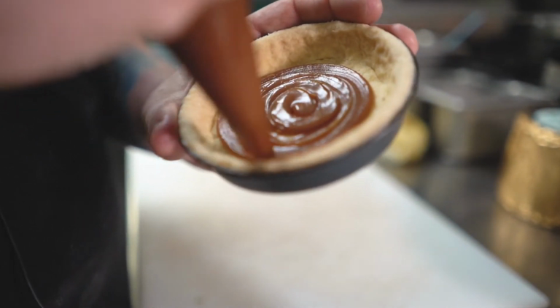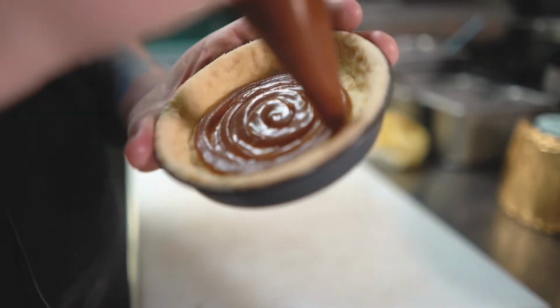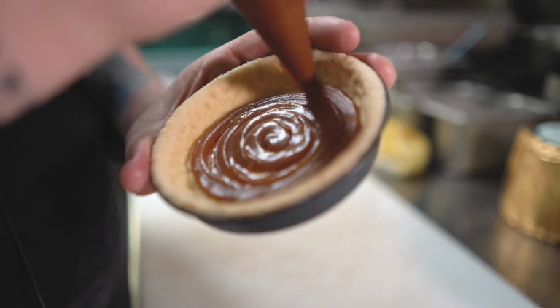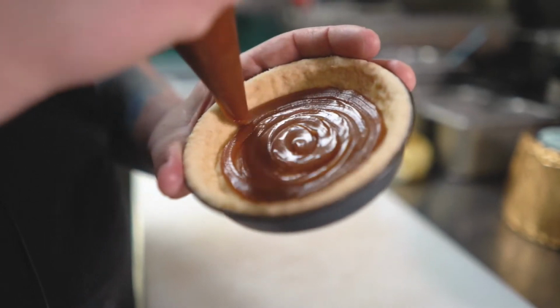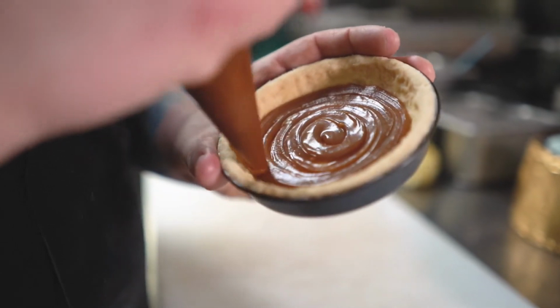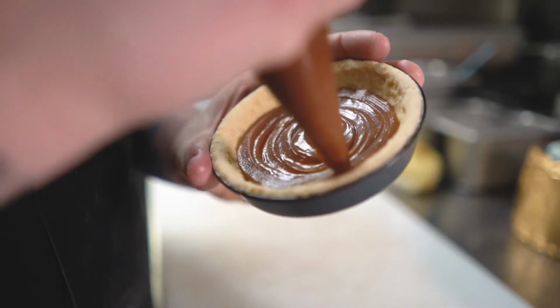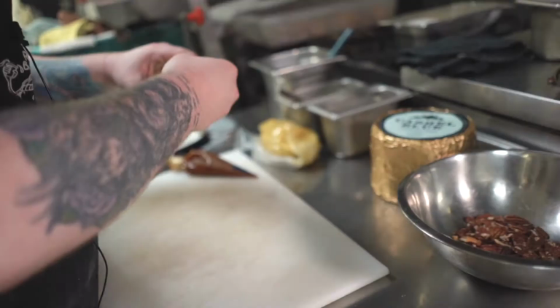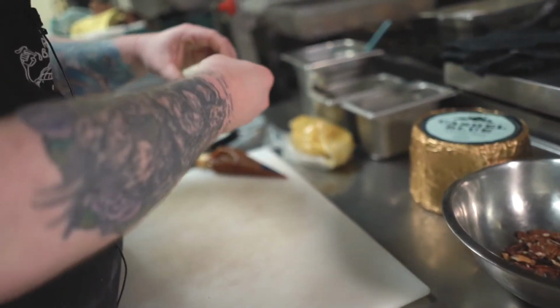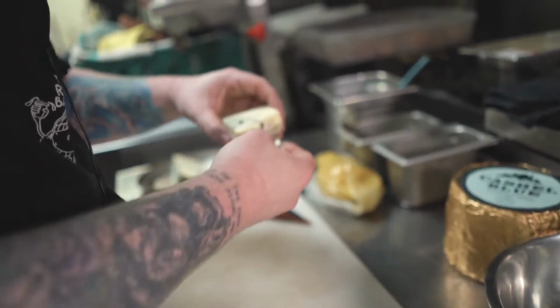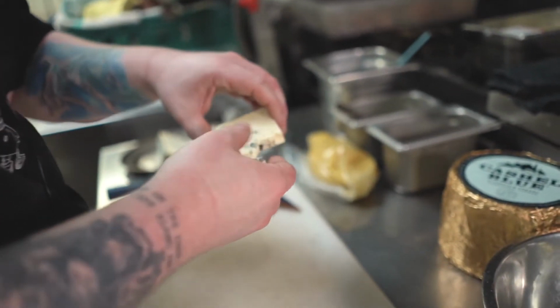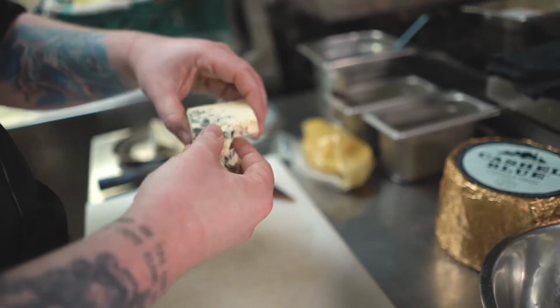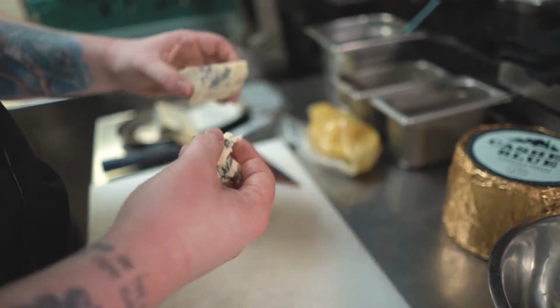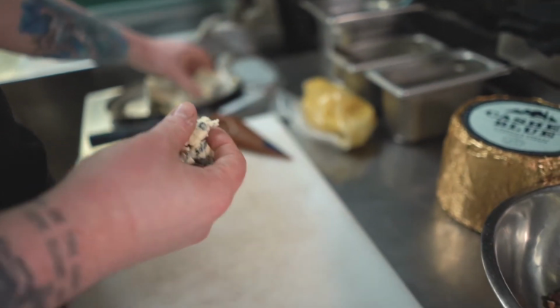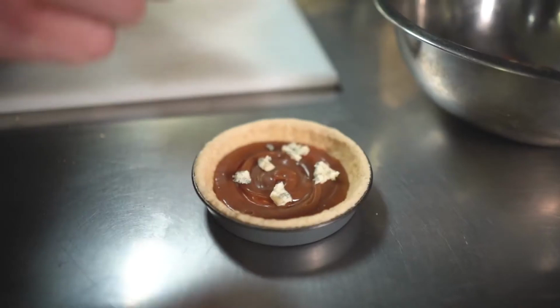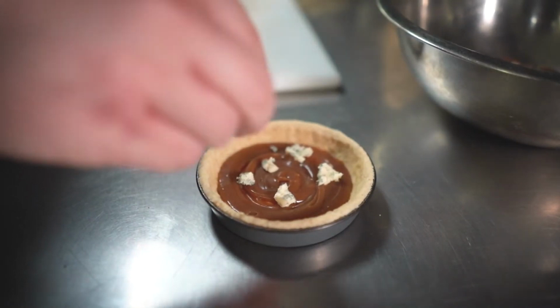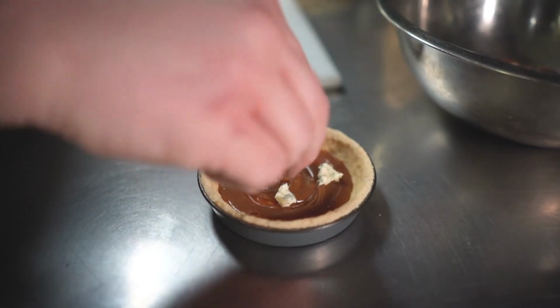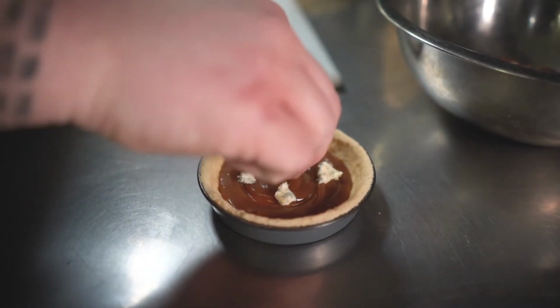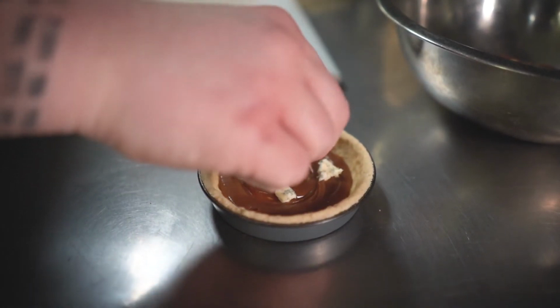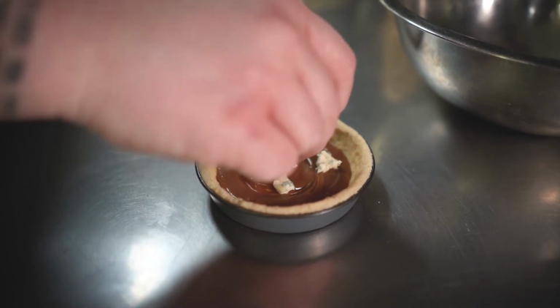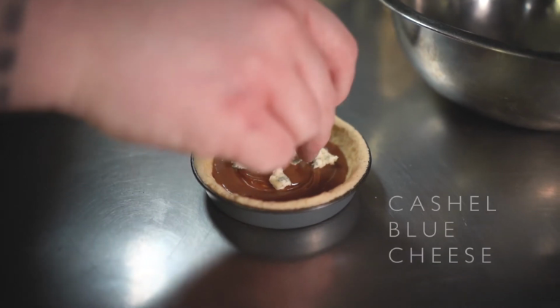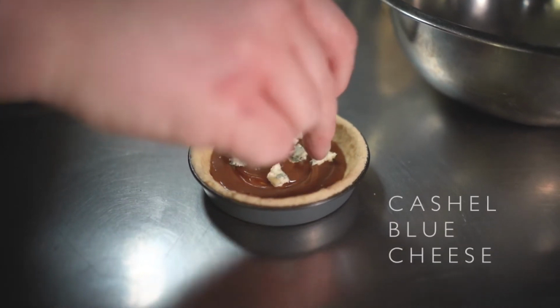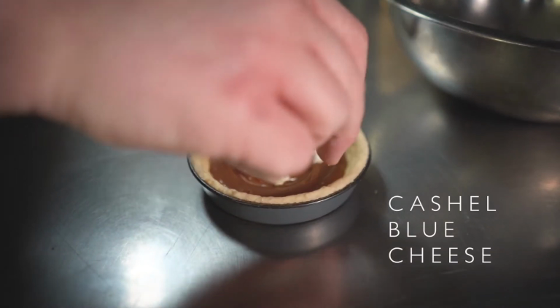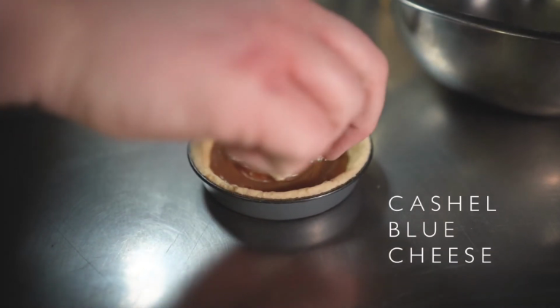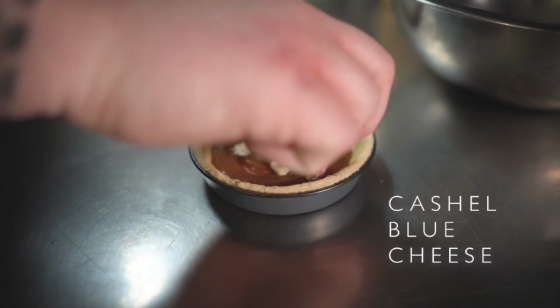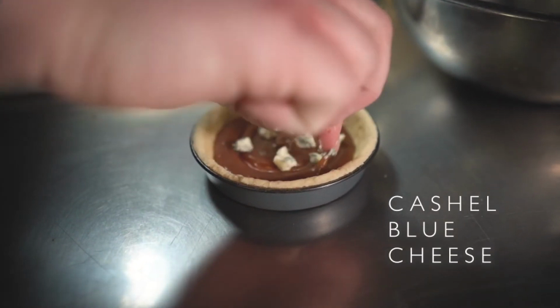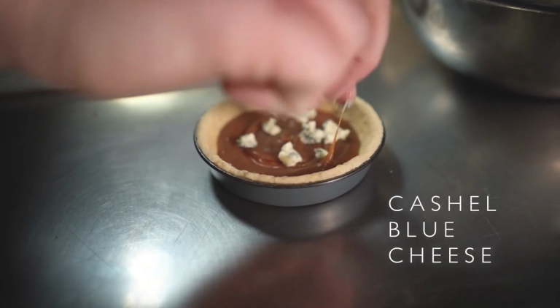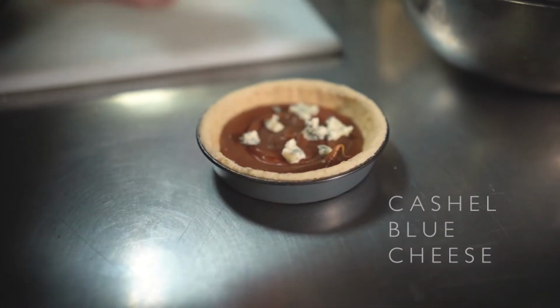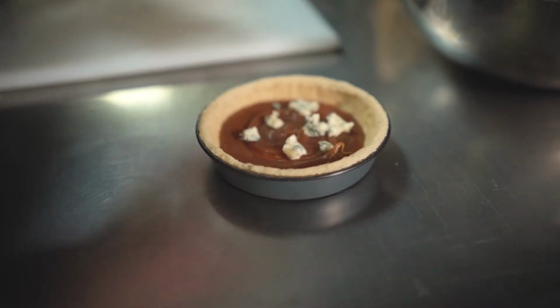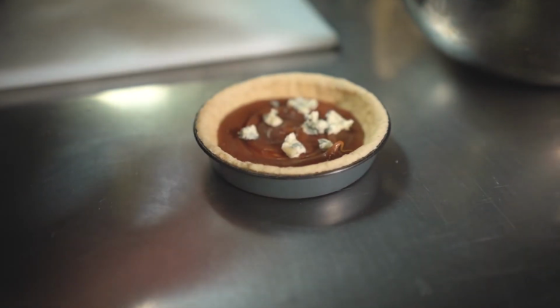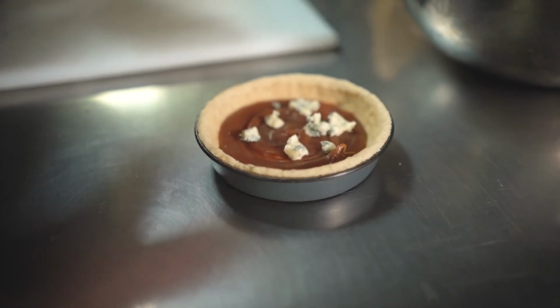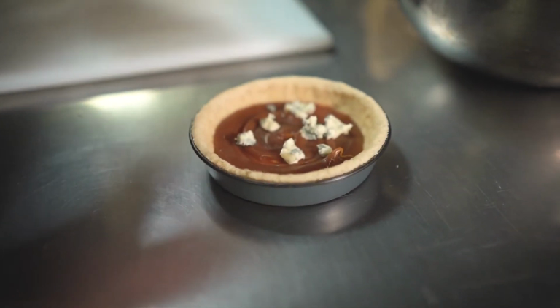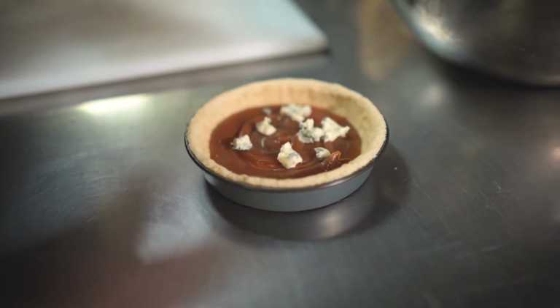Then we'll just take a little crumbles of cashew blue — and I'm talking tiny bits. It's just to give an idea, a little burst.